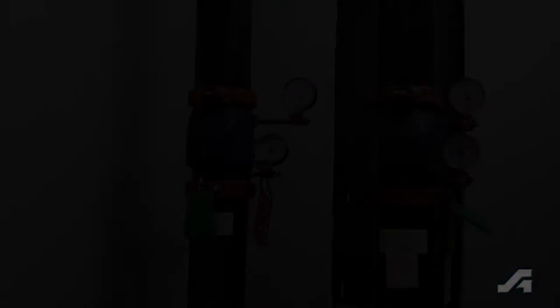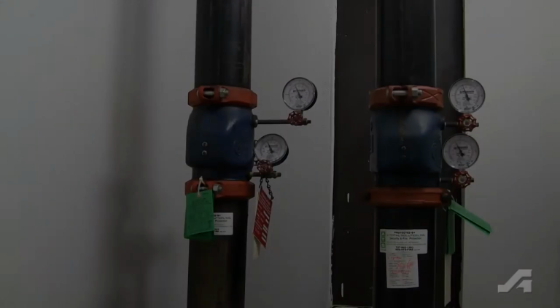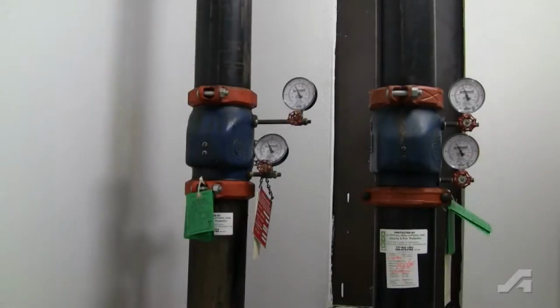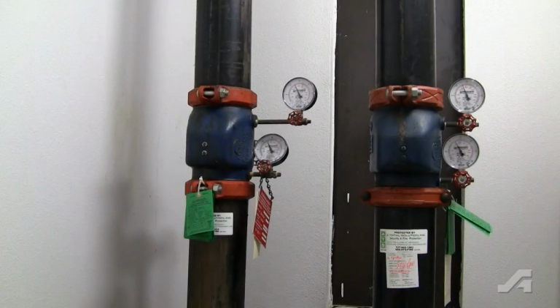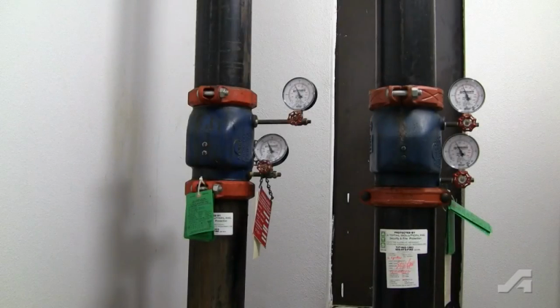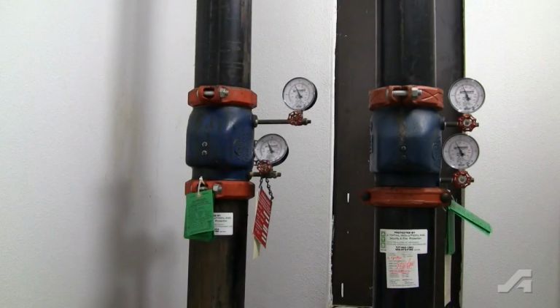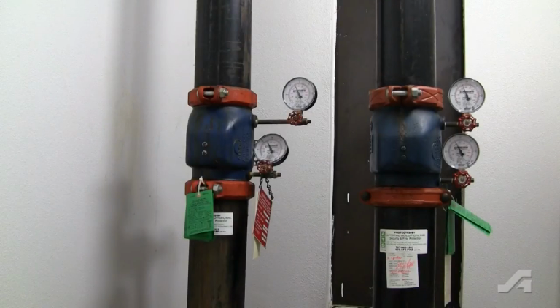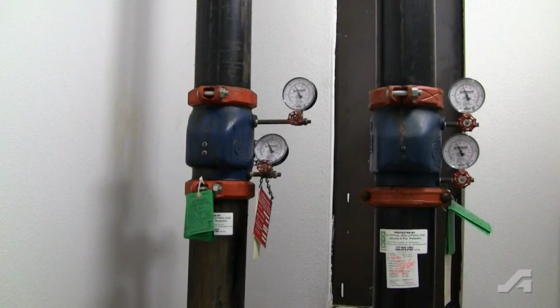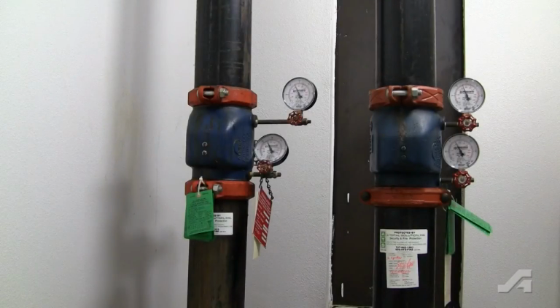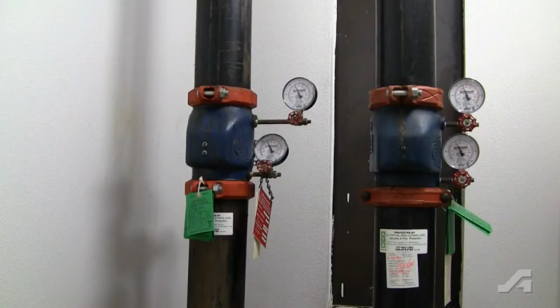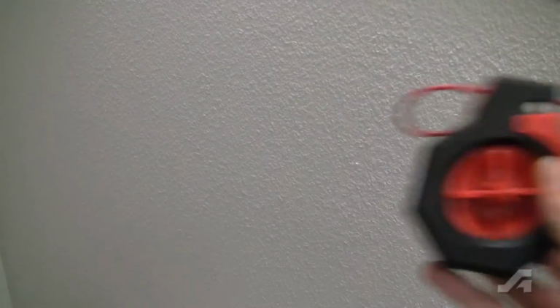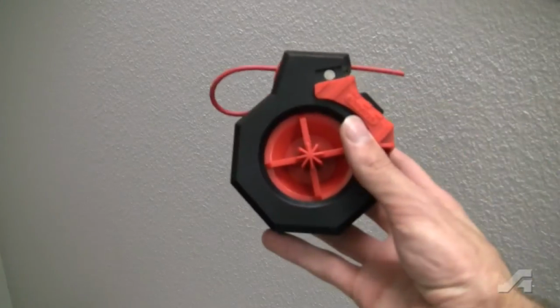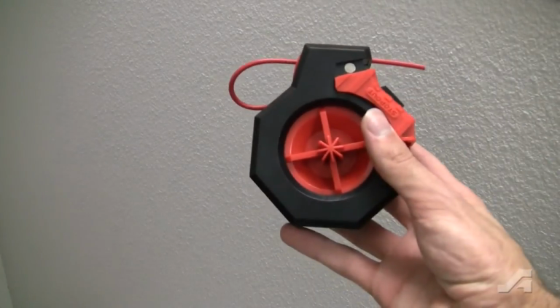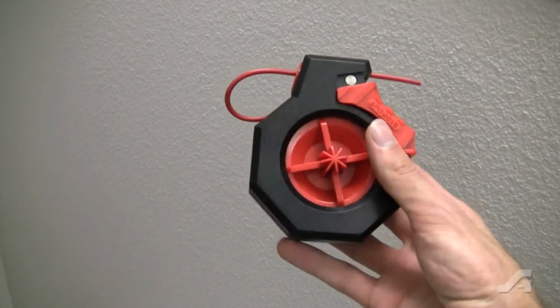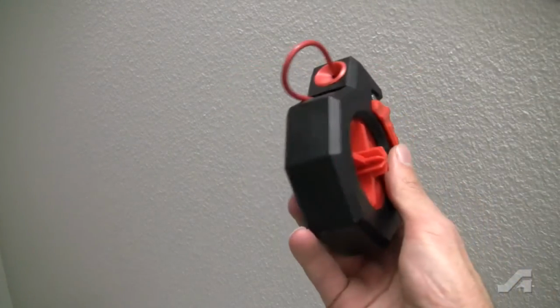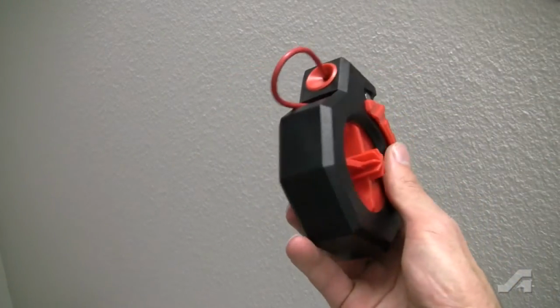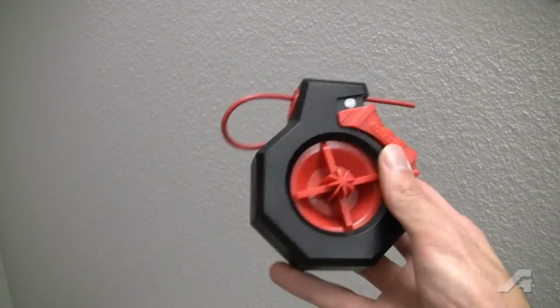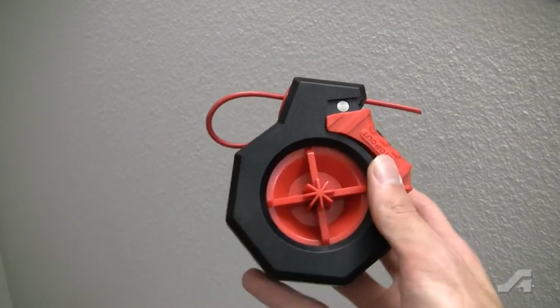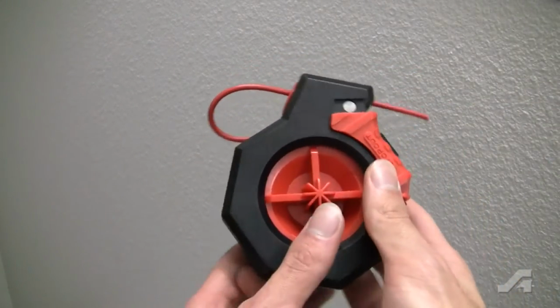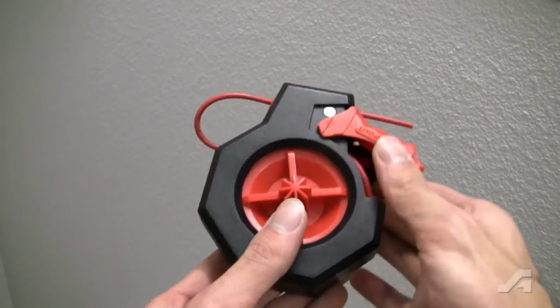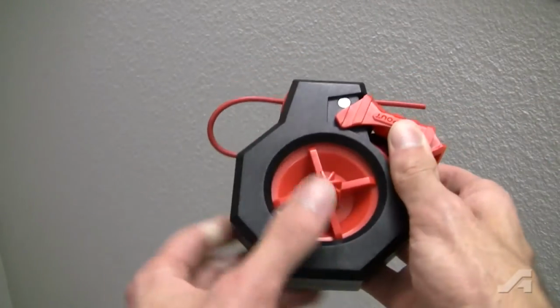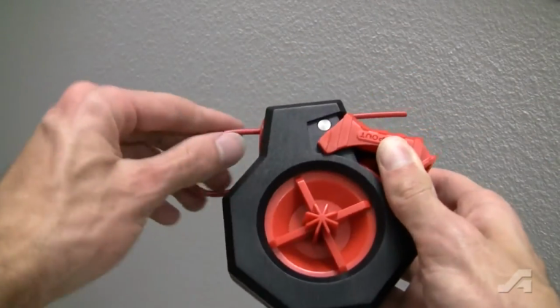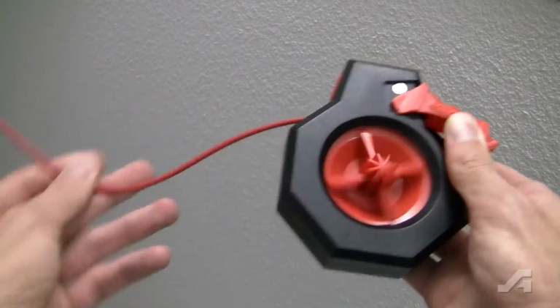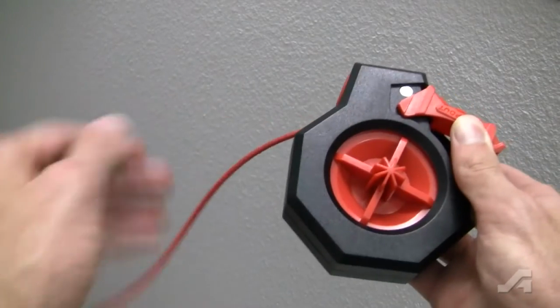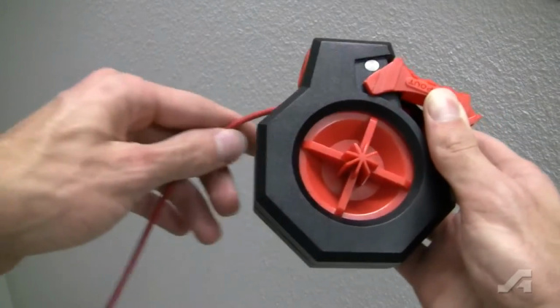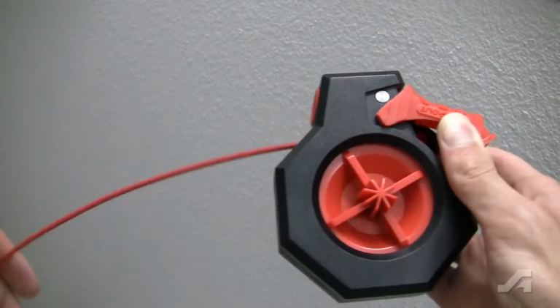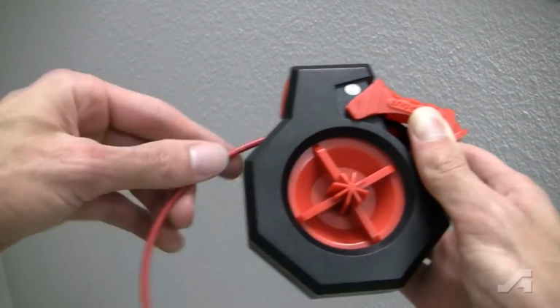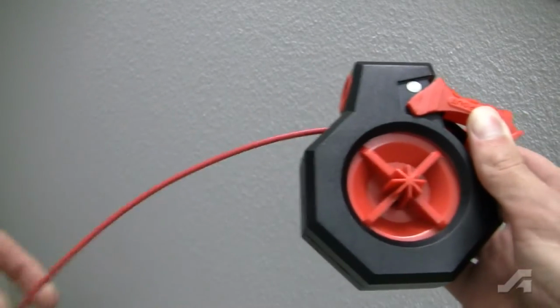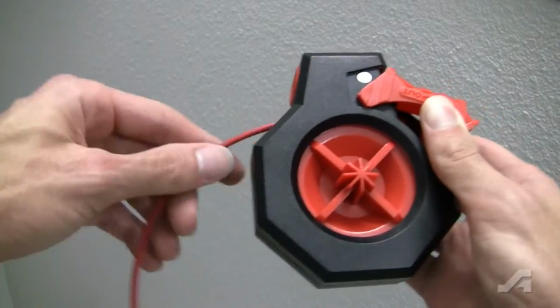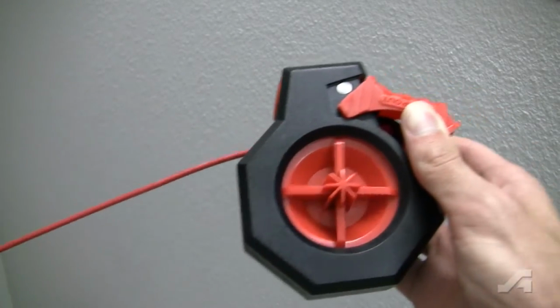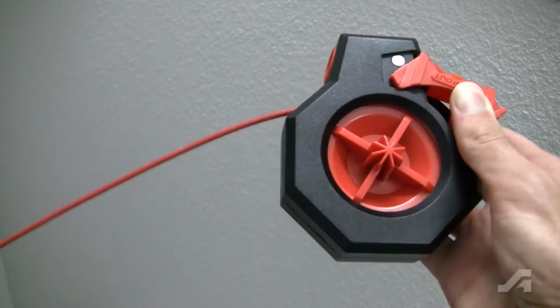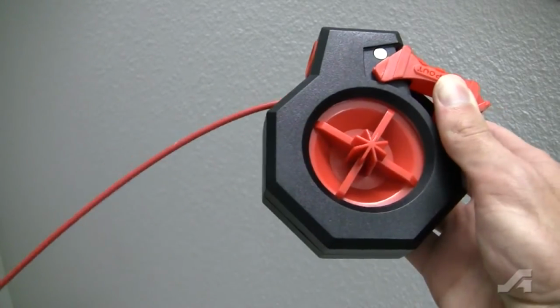The Stop-Out Cinch Lockout can secure multiple energy sources at once with a universal spooling cable. Its simple and intuitive design allows you to quickly, neatly, and easily lock out a series of valves together.